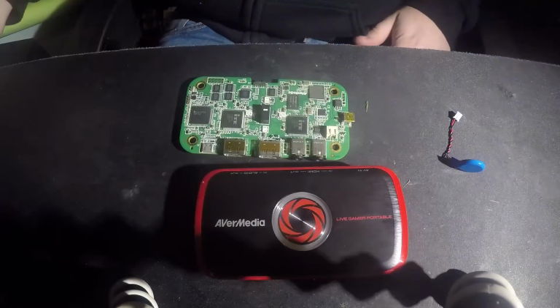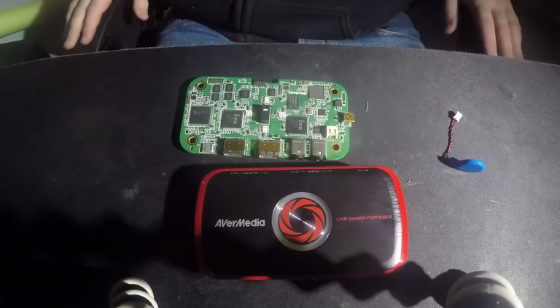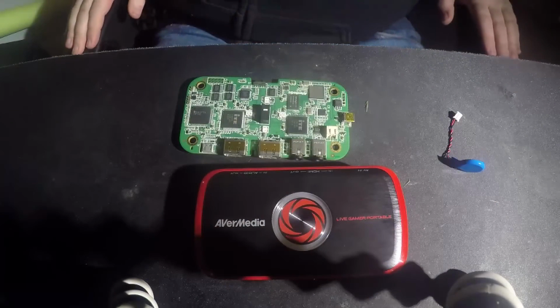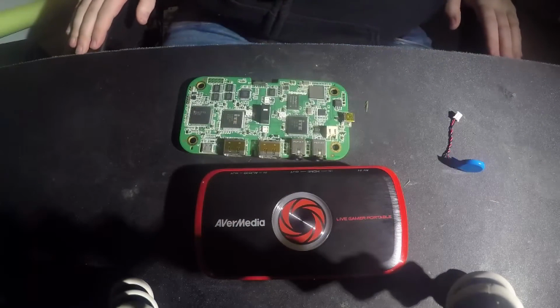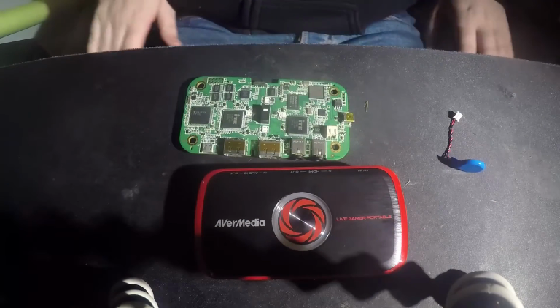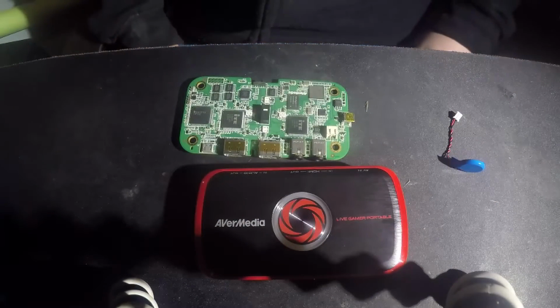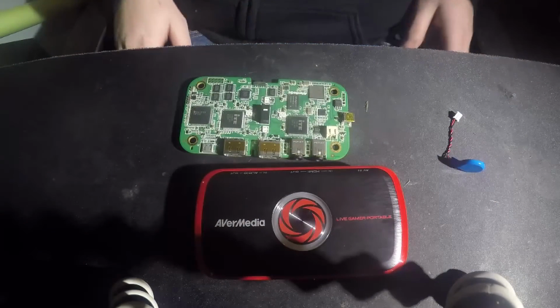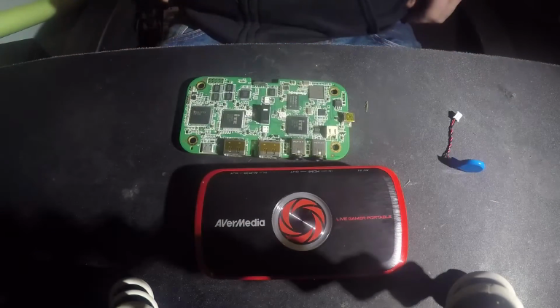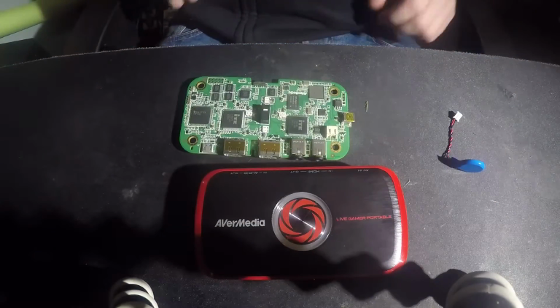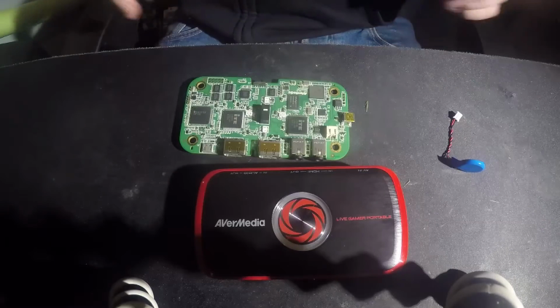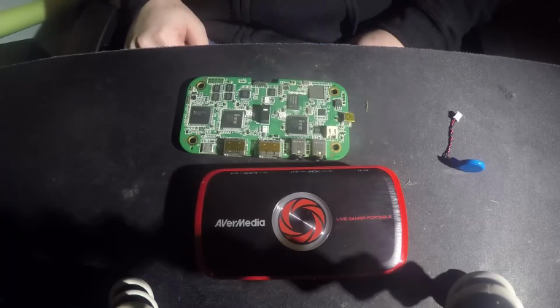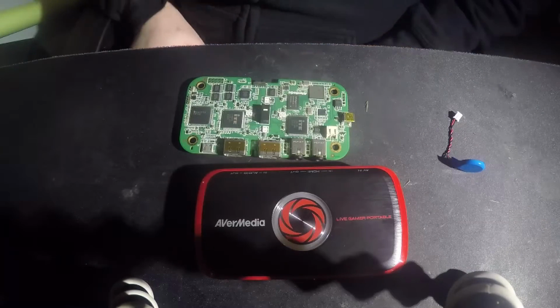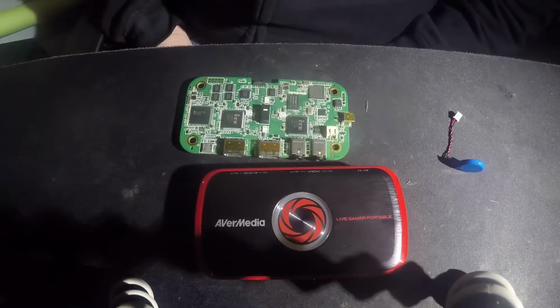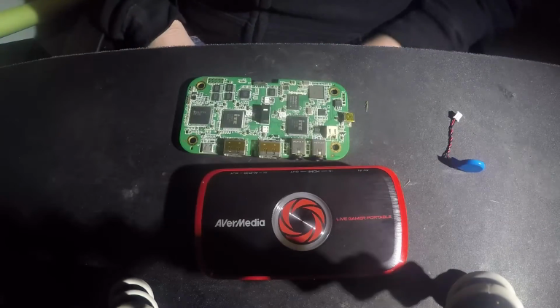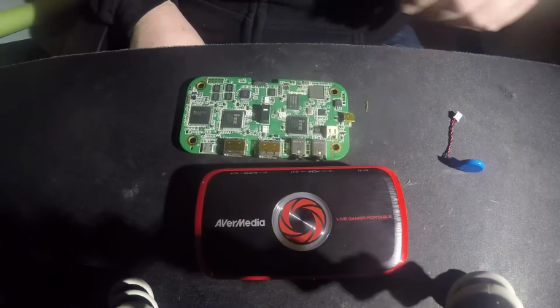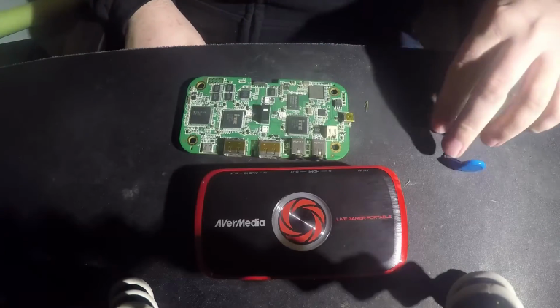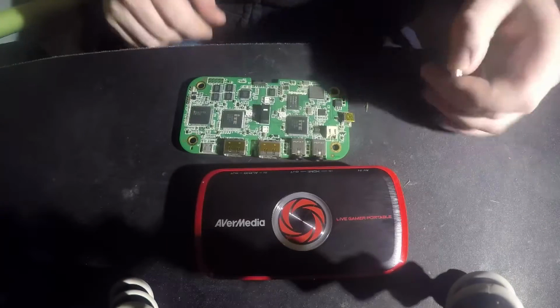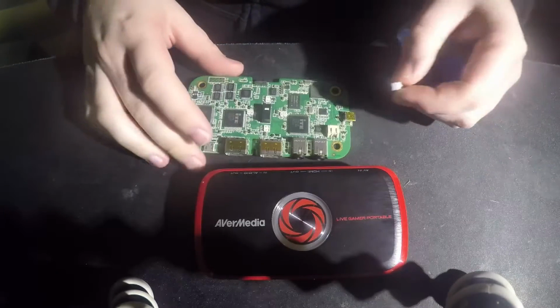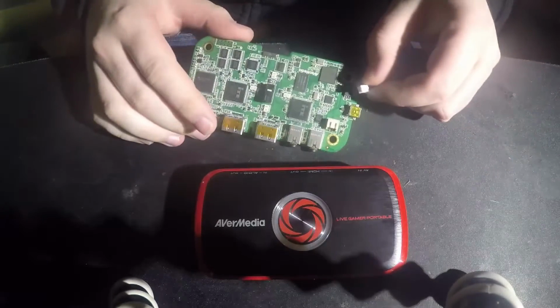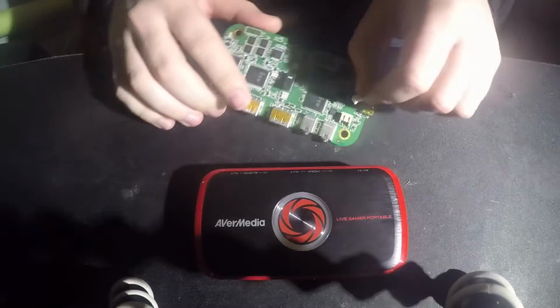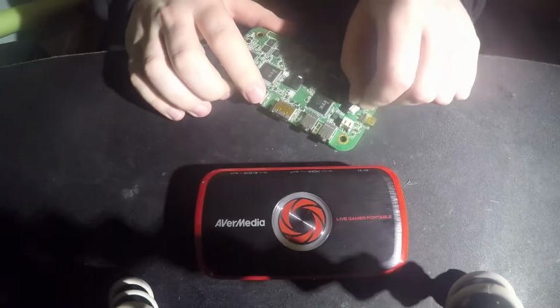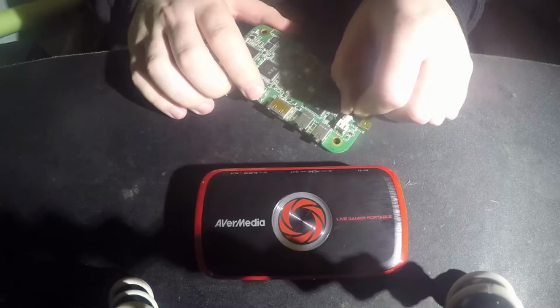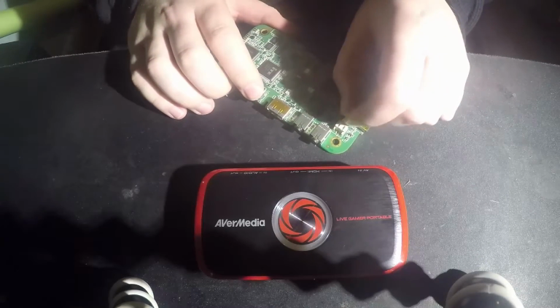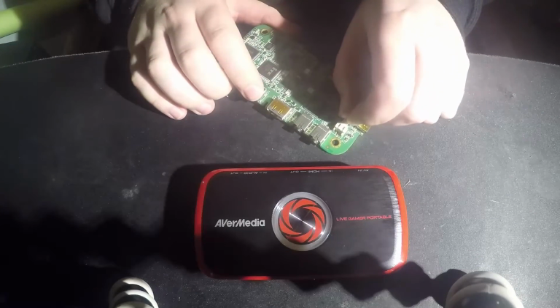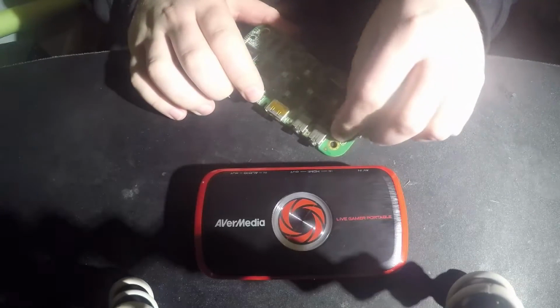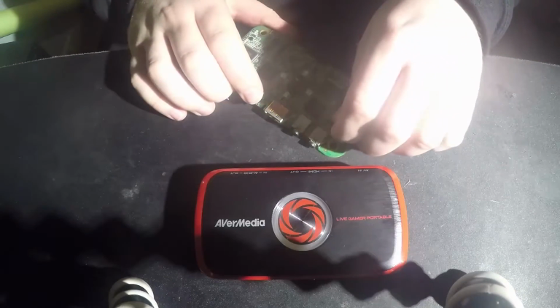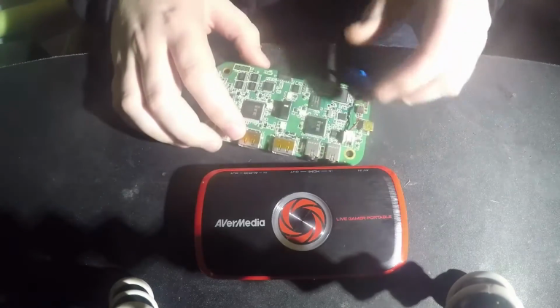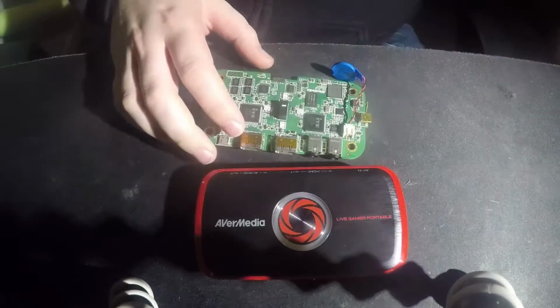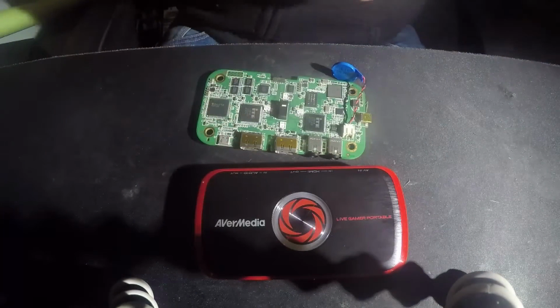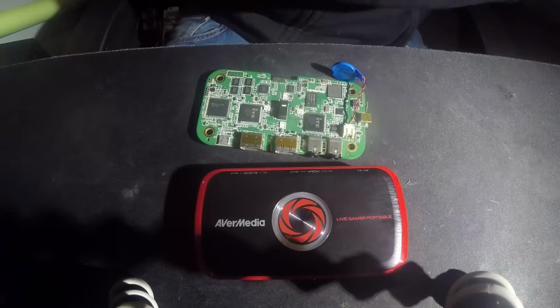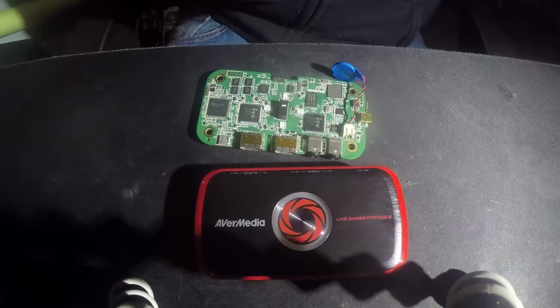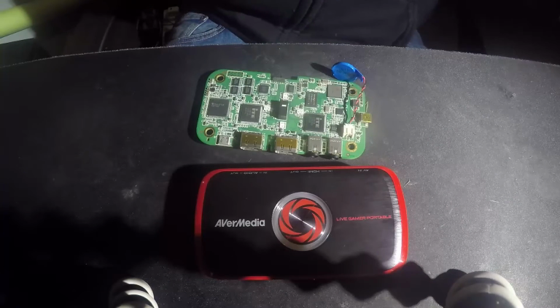Okay YouTube, so it's been about 20 minutes since we took it out of the oven and let it completely cool down. Now what we're going to do is plug back in the little CMOS battery first, and then we'll give it some power. Who knows, we might get lucky, we might not.